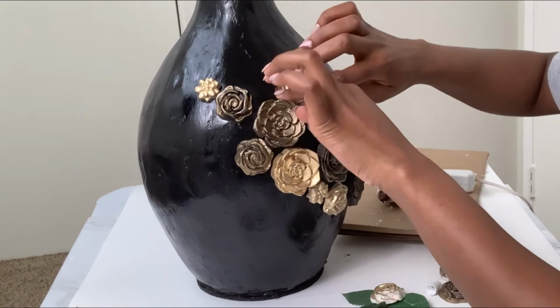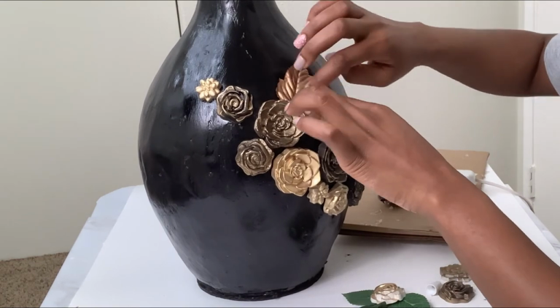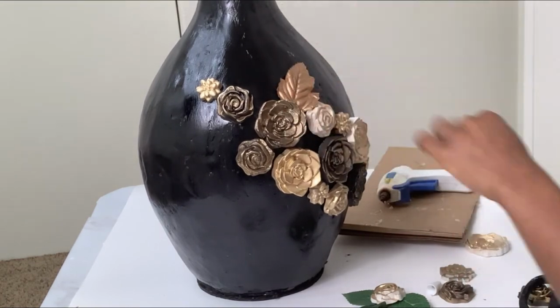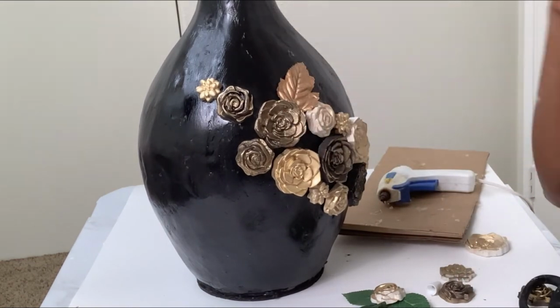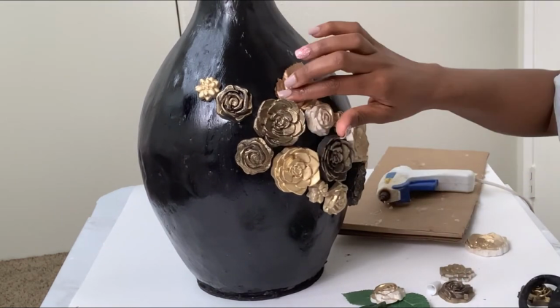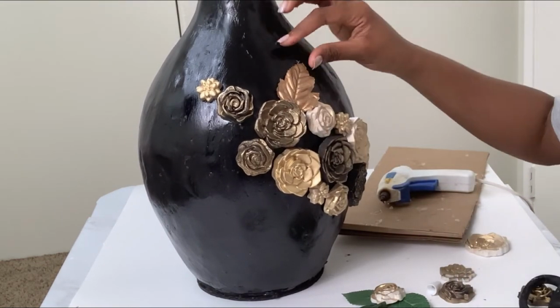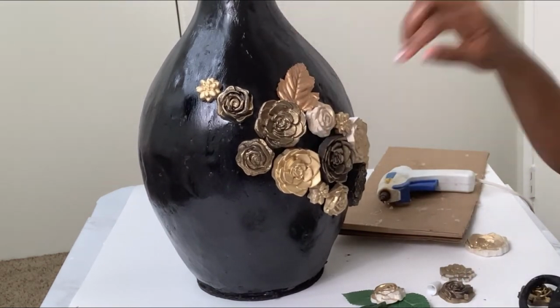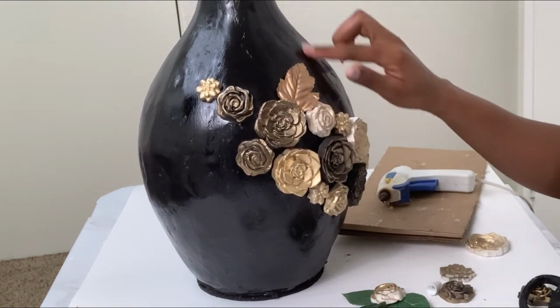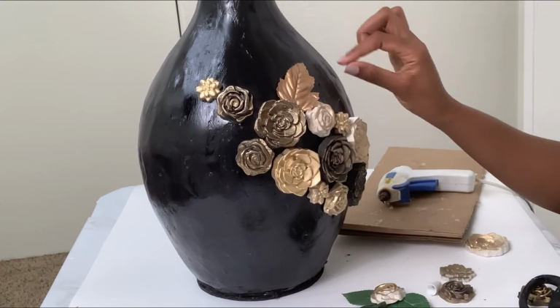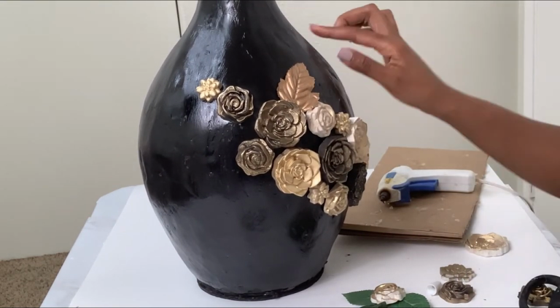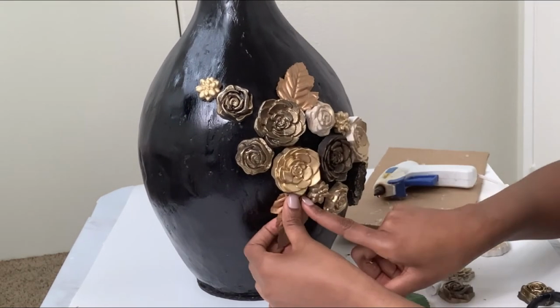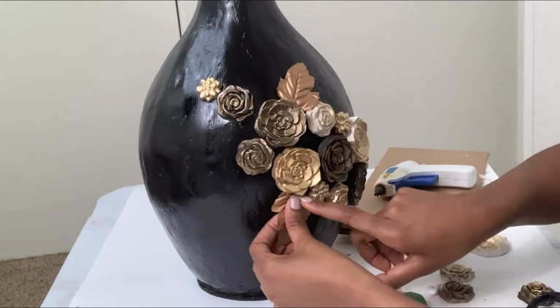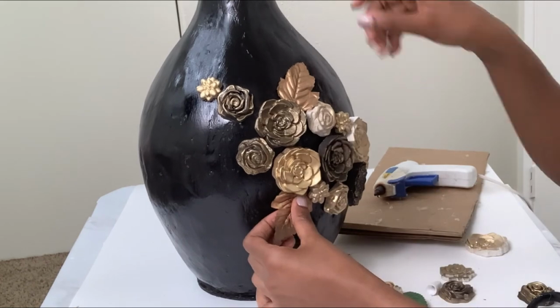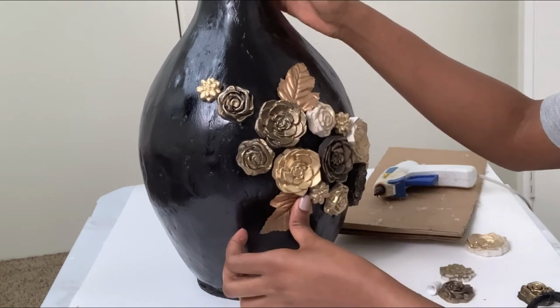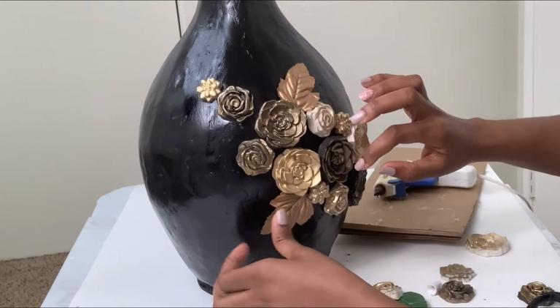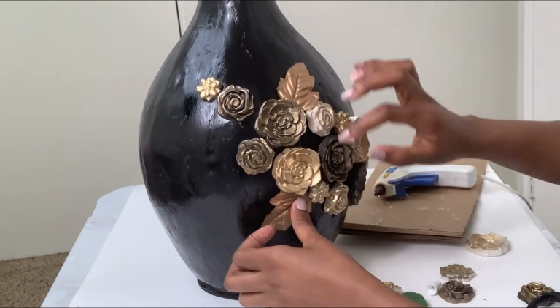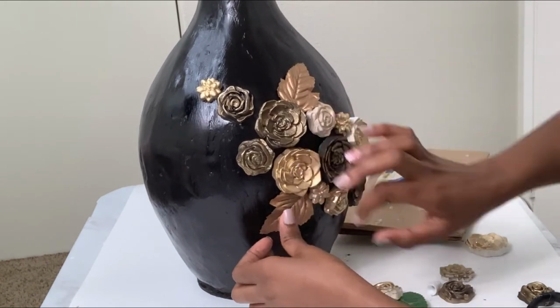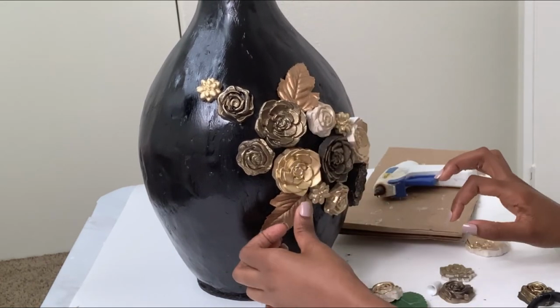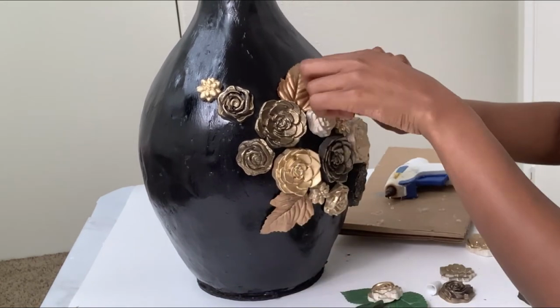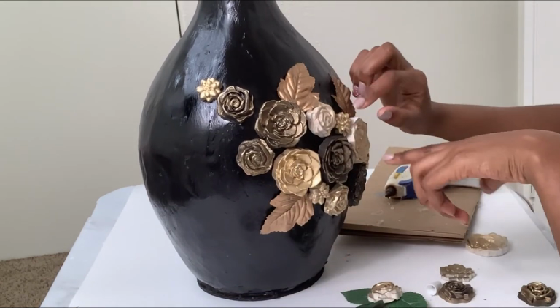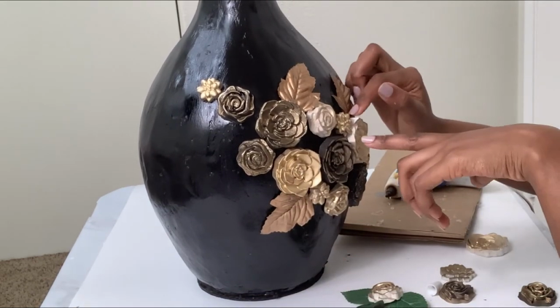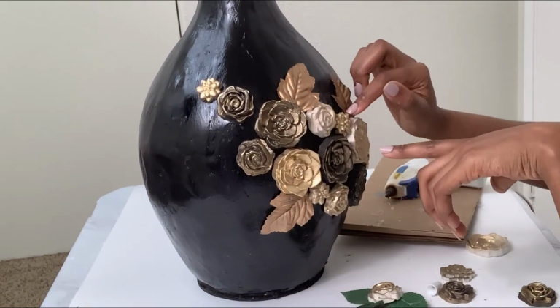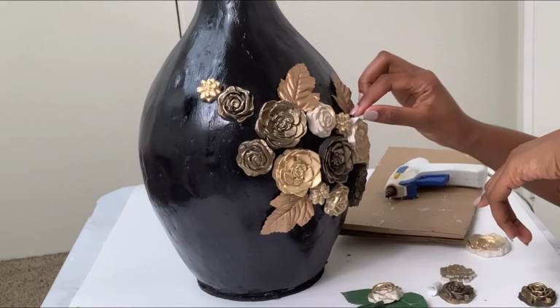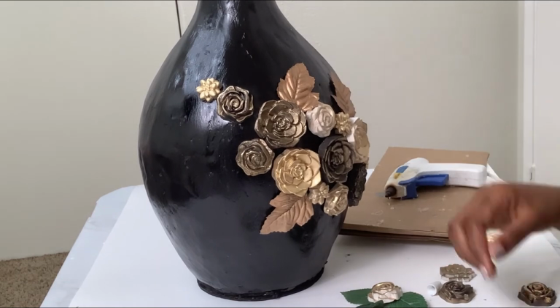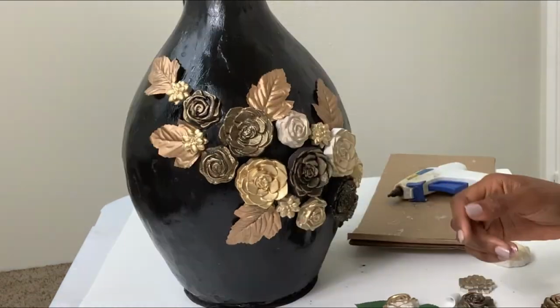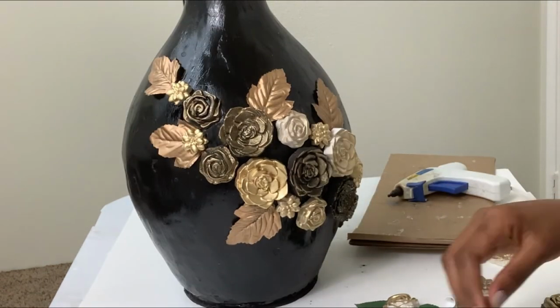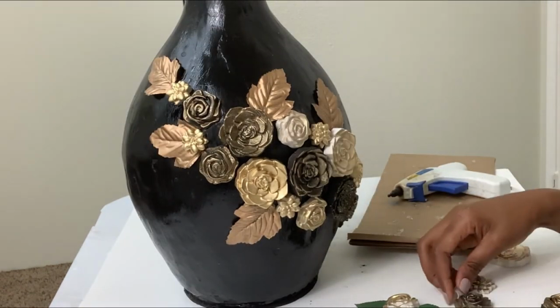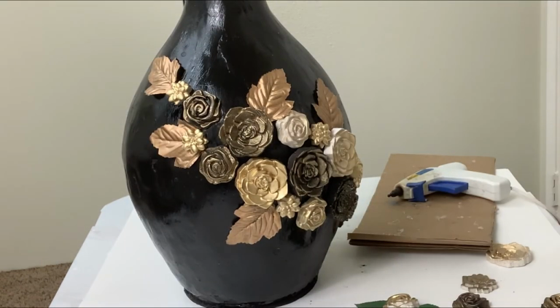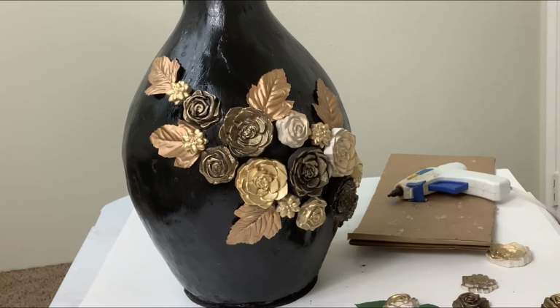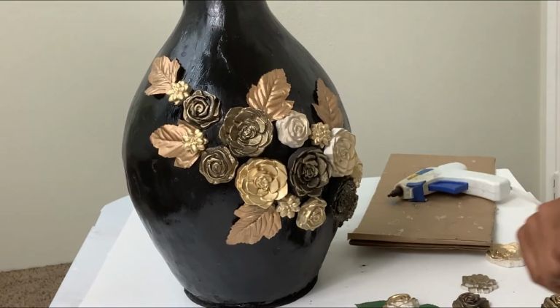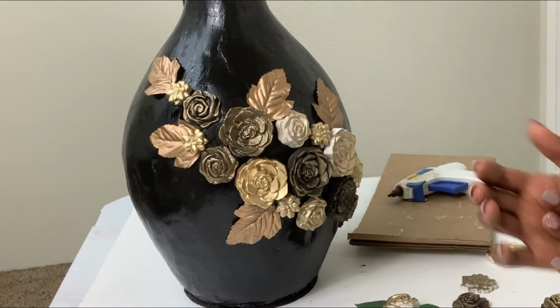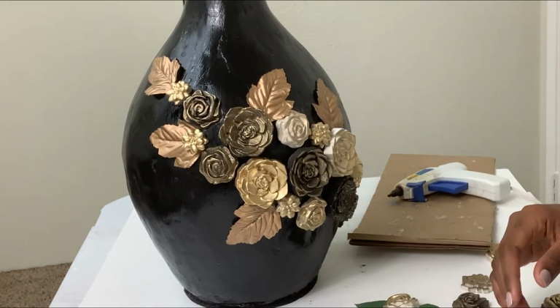I also added leaves — I spray painted them gold, but they were originally green. I think it was a good addition and I love how this shape is coming out, so I'm excited.